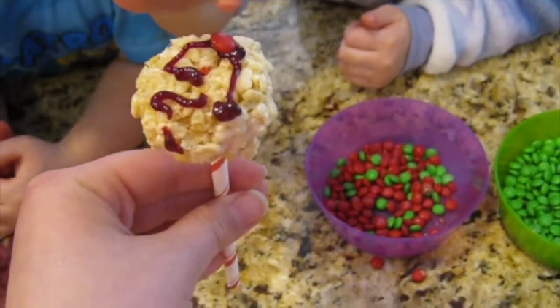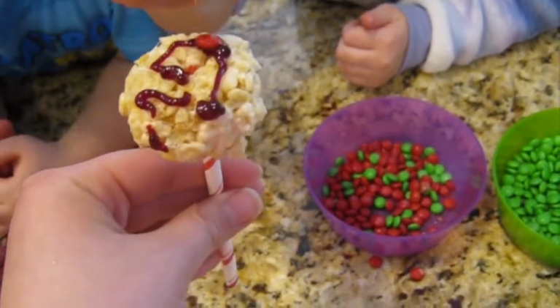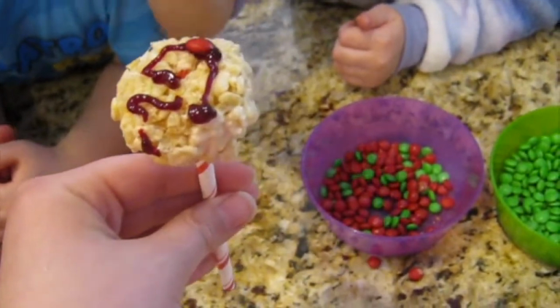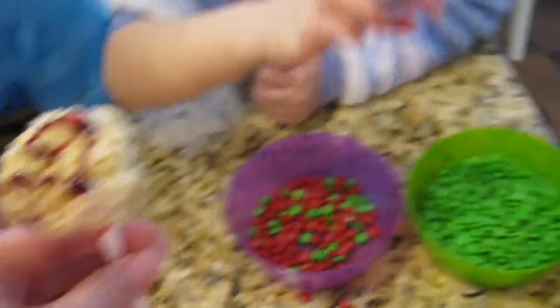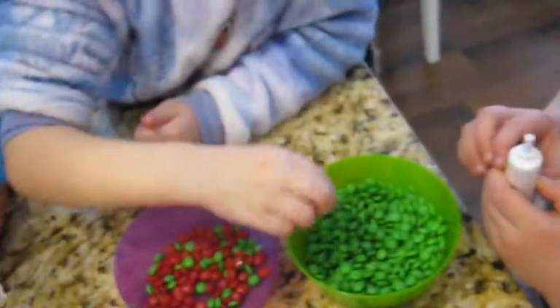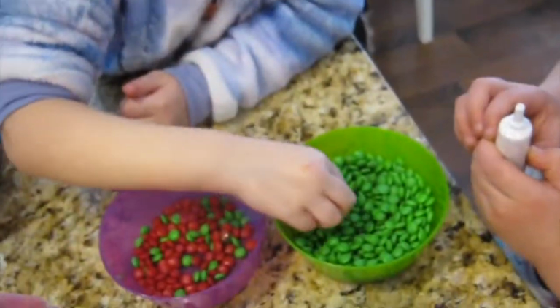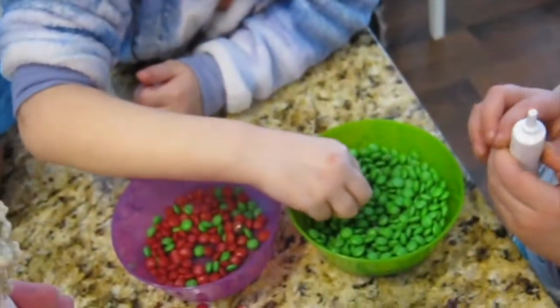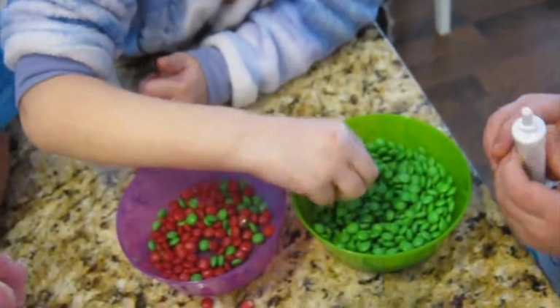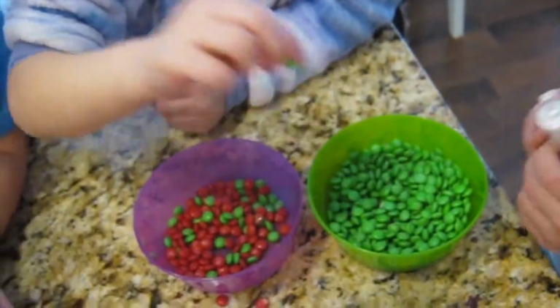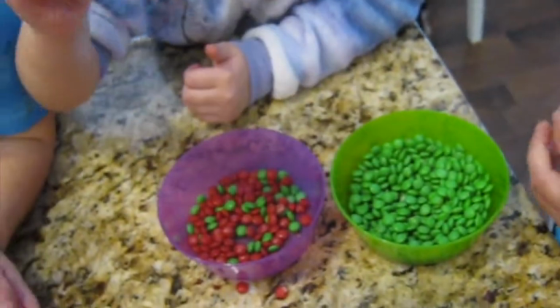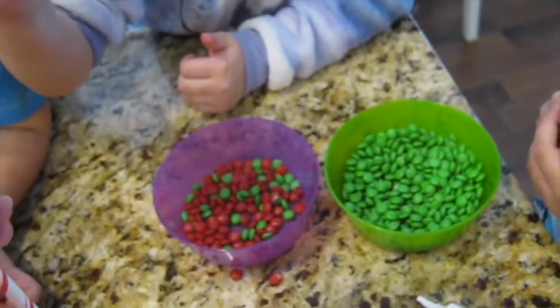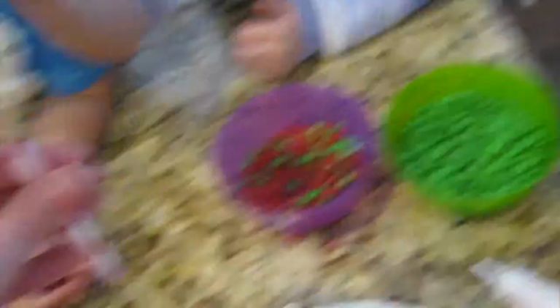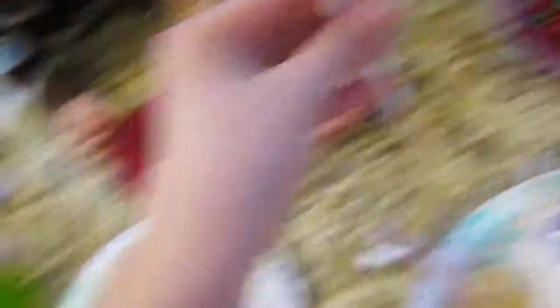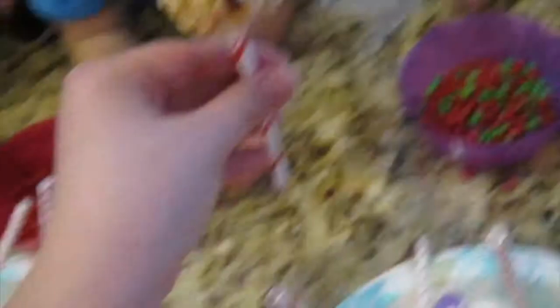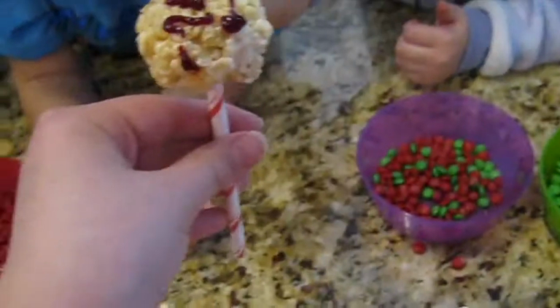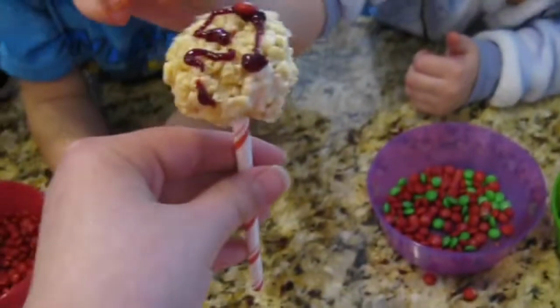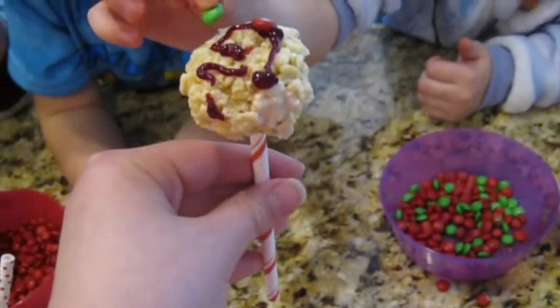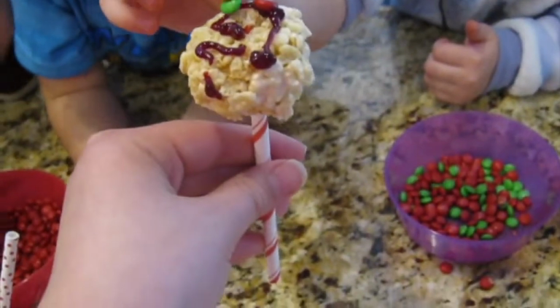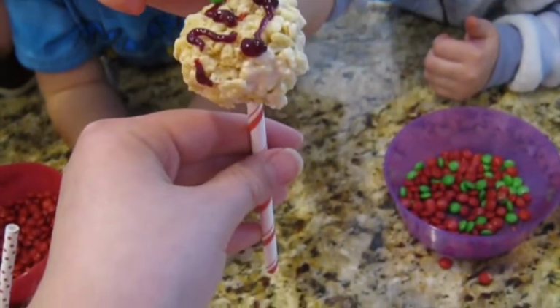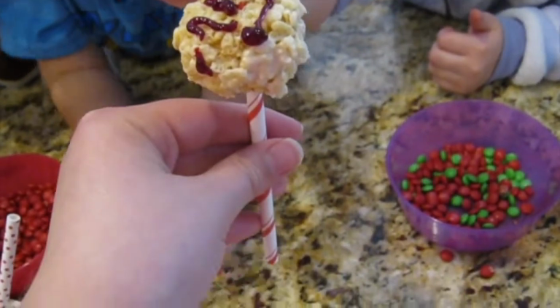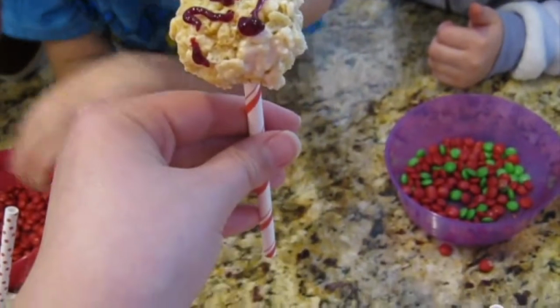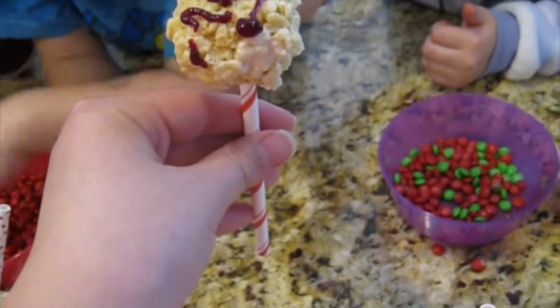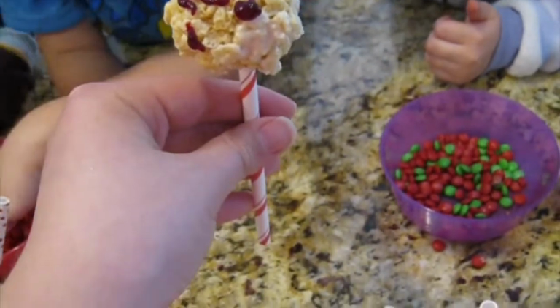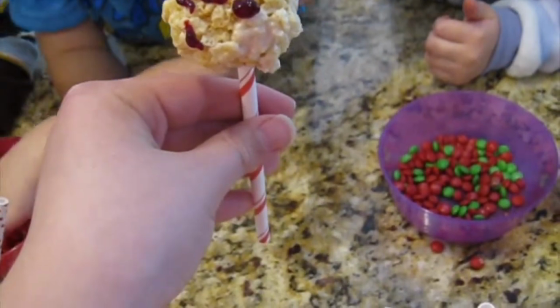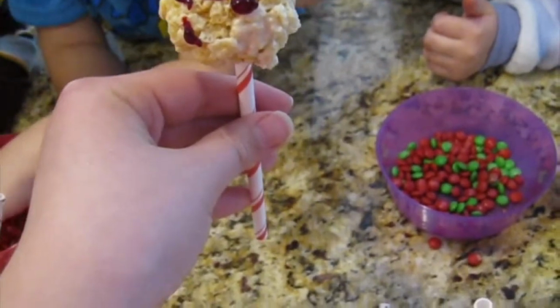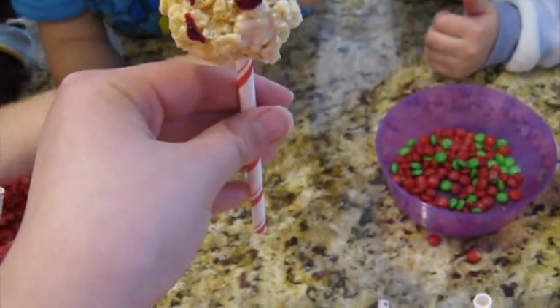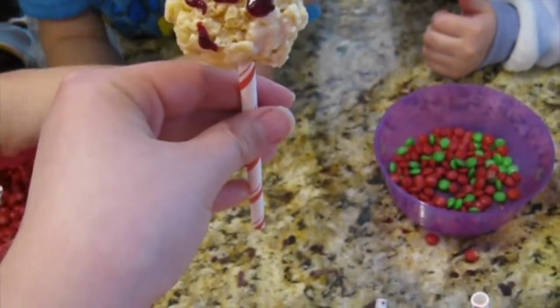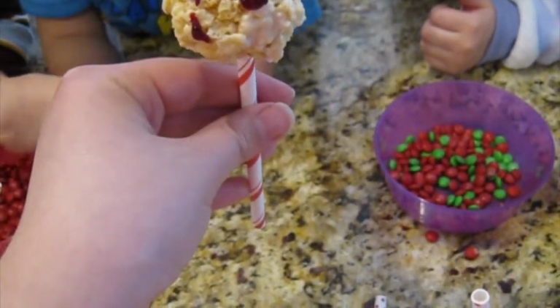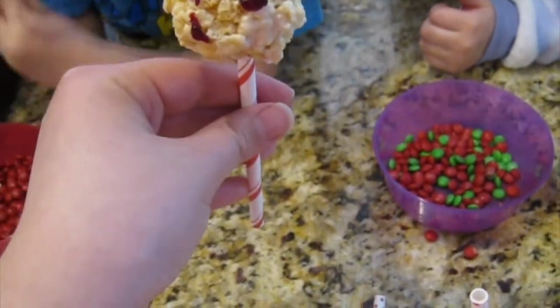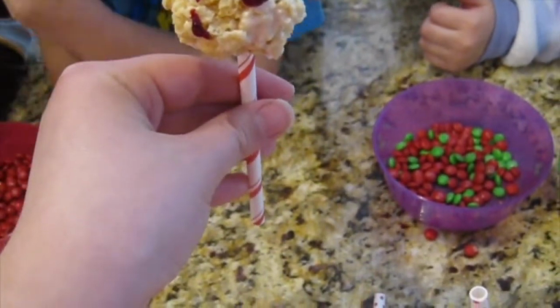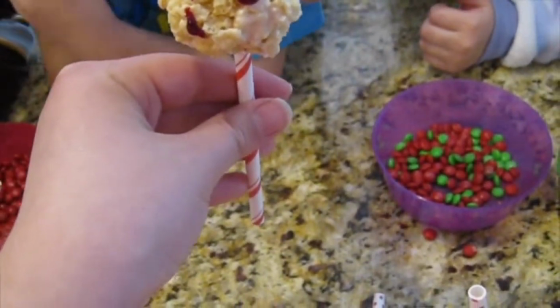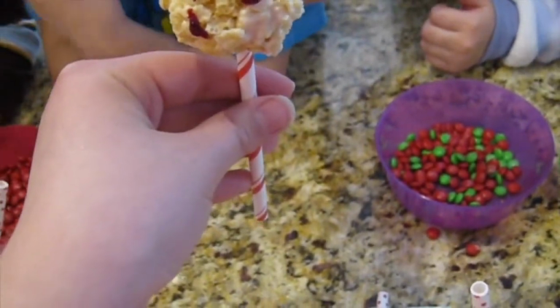I want to put red M&Ms in. We're going to use — or you can go ahead and put a green one on if you want to. No, it's going to be in a pattern — red, green, red, green.